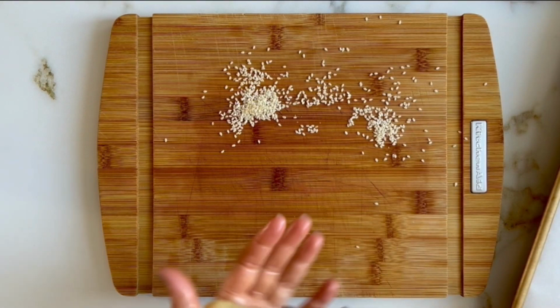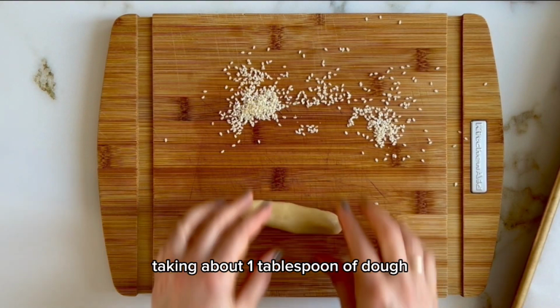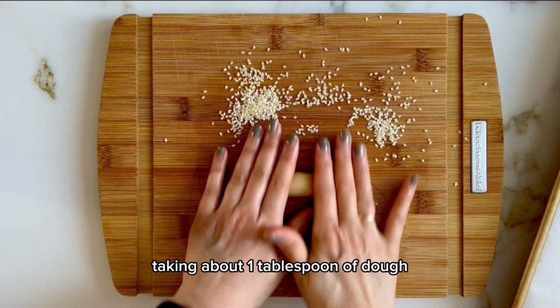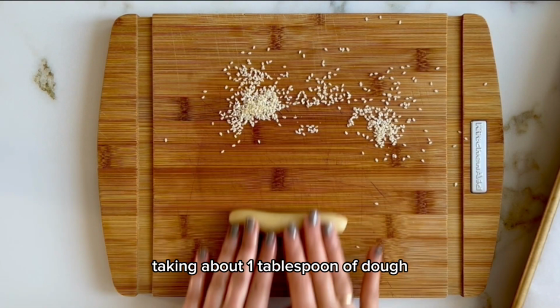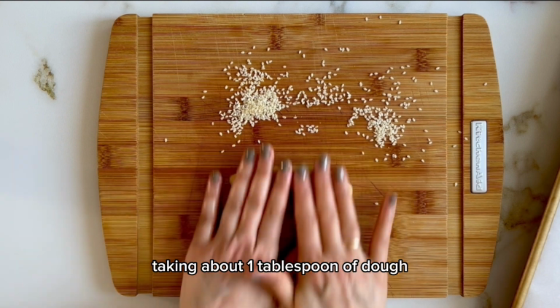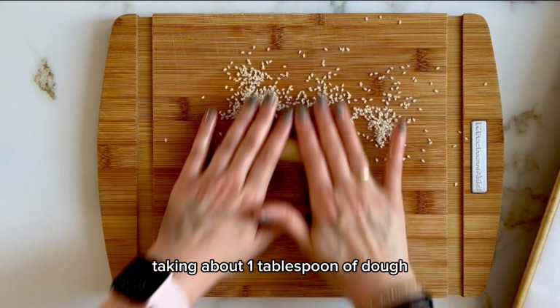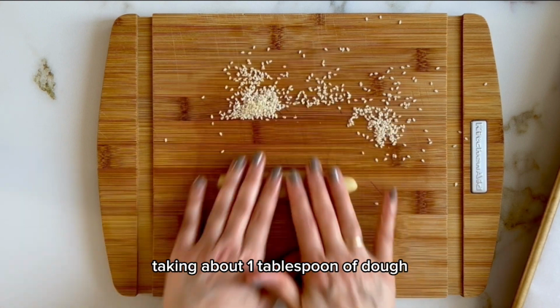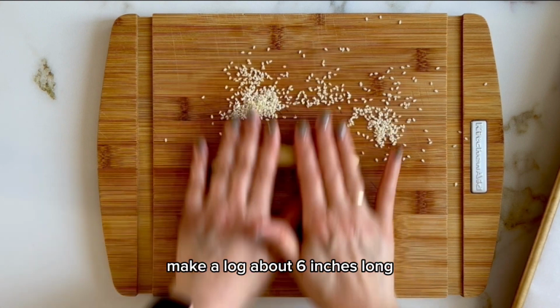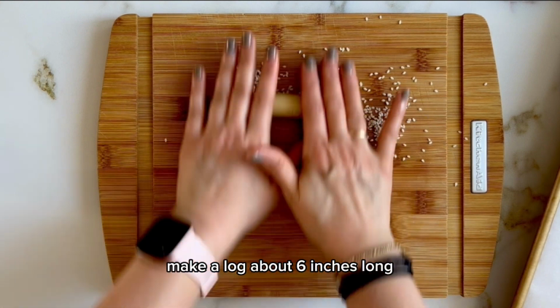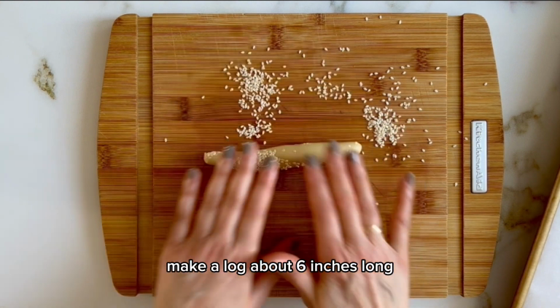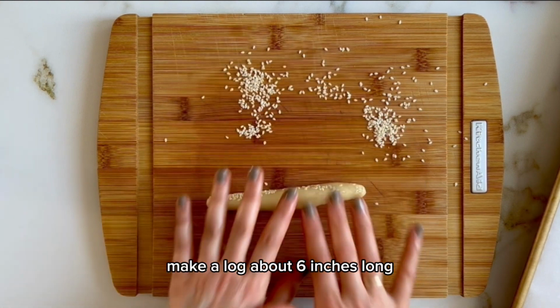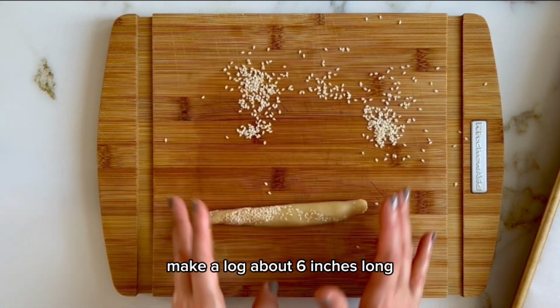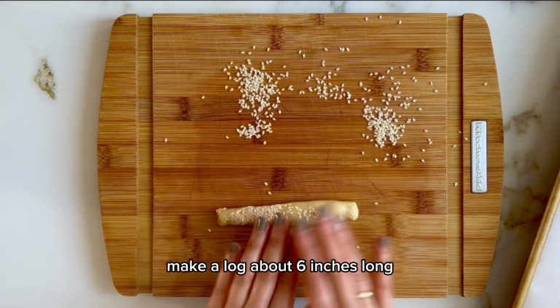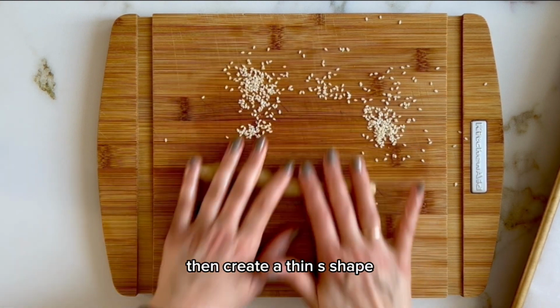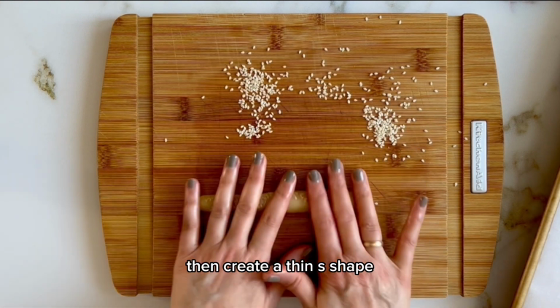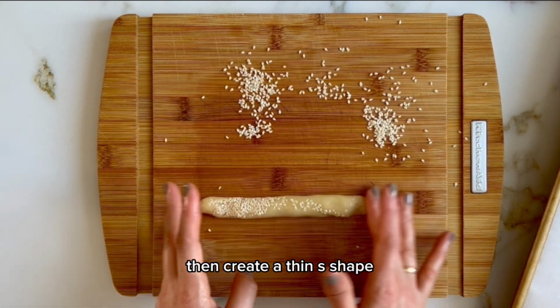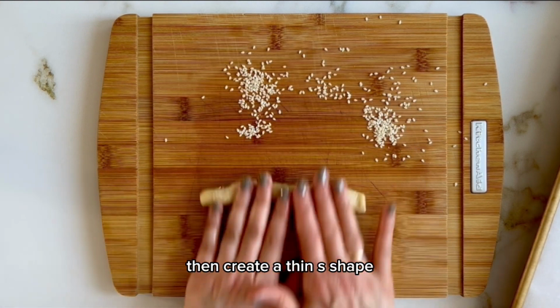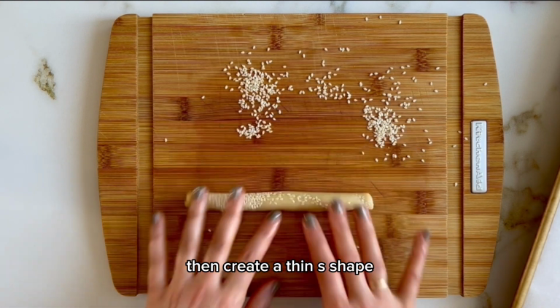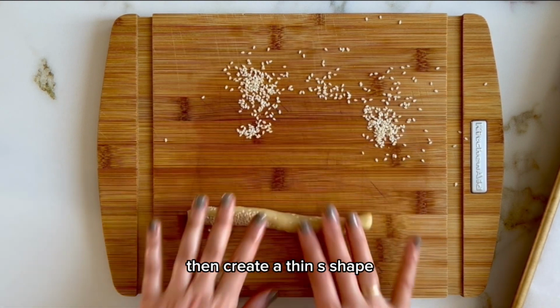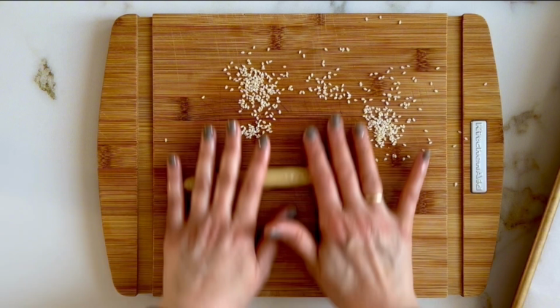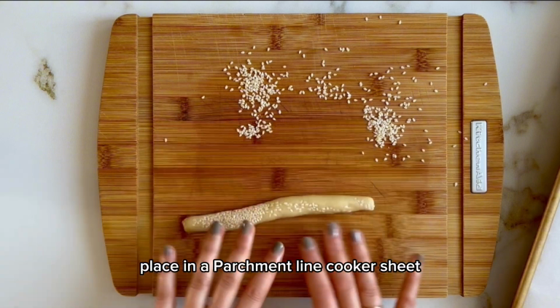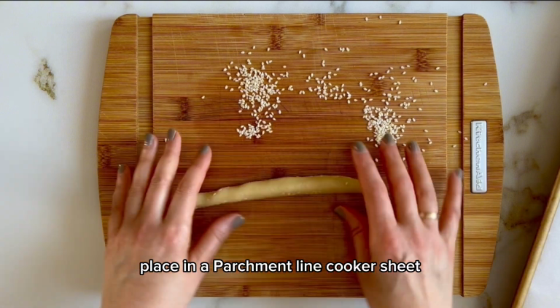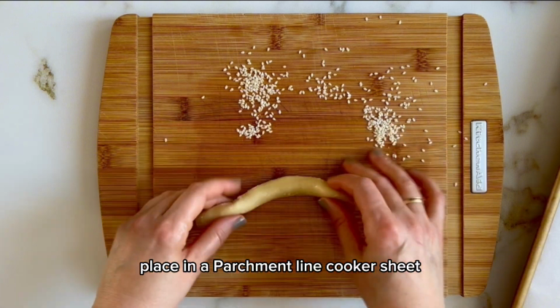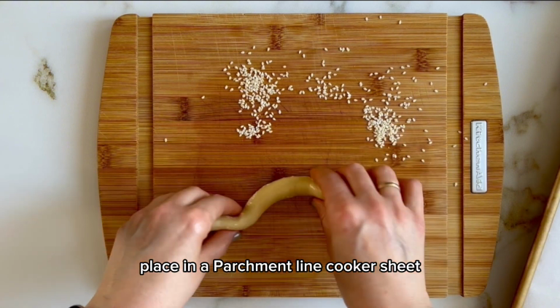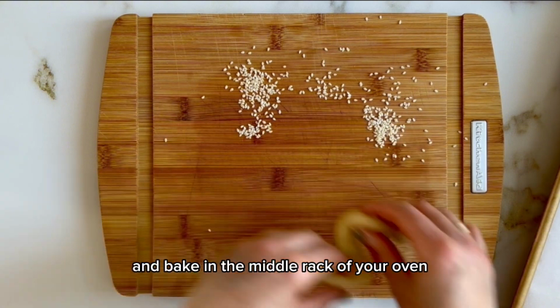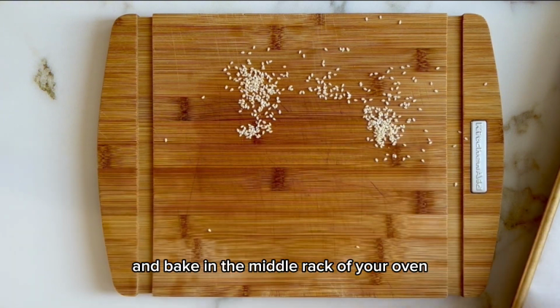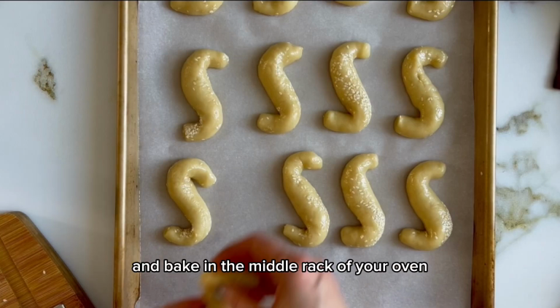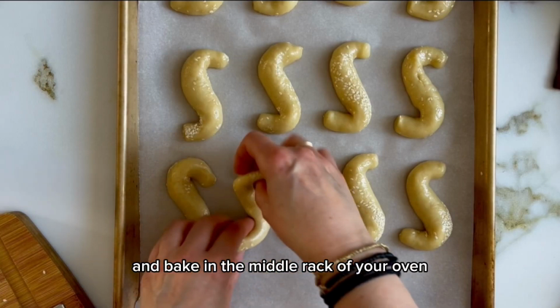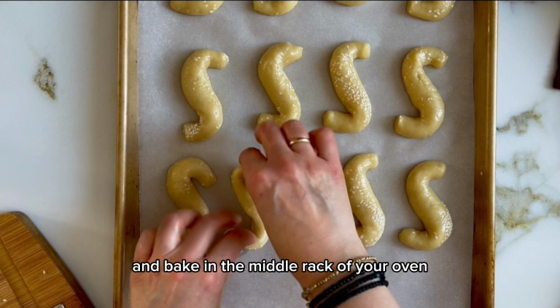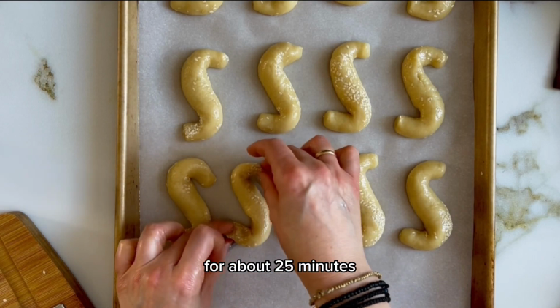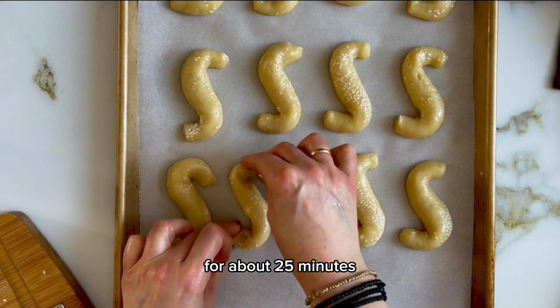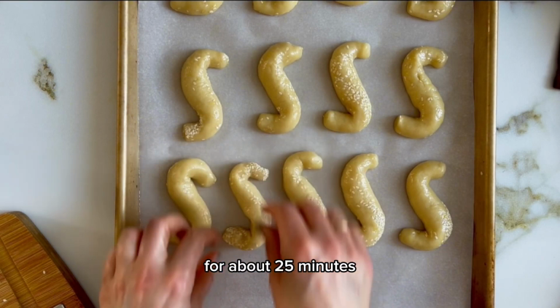Taking about 1 tablespoon of dough, make a log about 6 inches long, then create a thin S-shape. Place on a parchment-lined cookie sheet and bake in the middle rack of your oven for about 25 minutes.